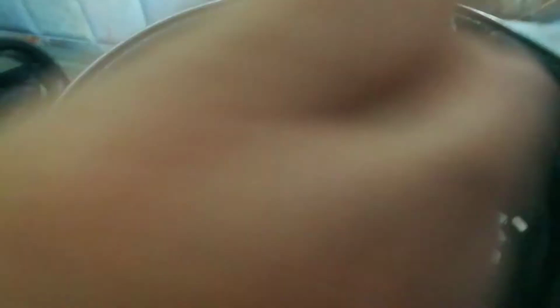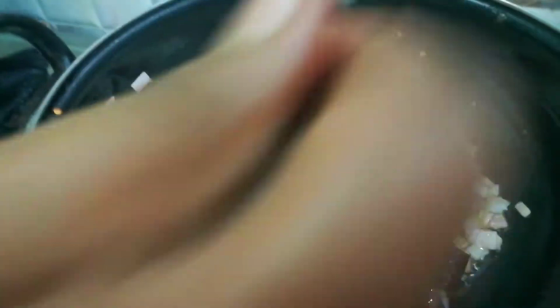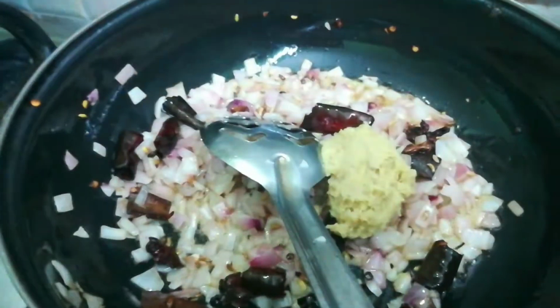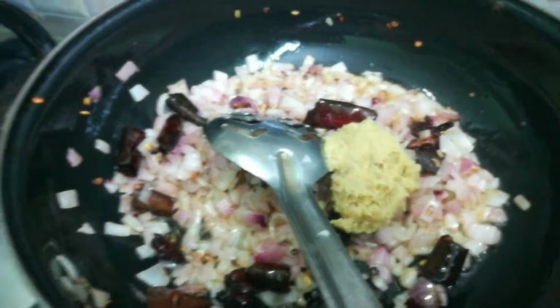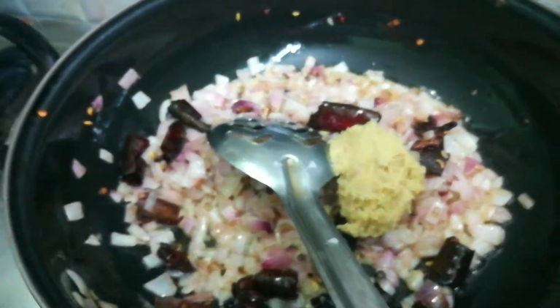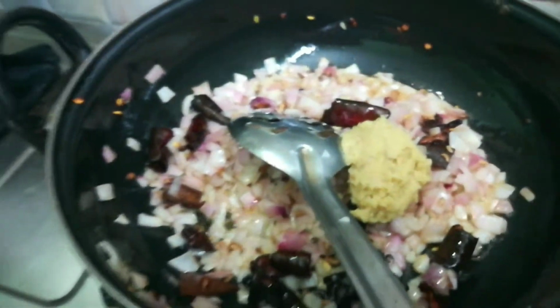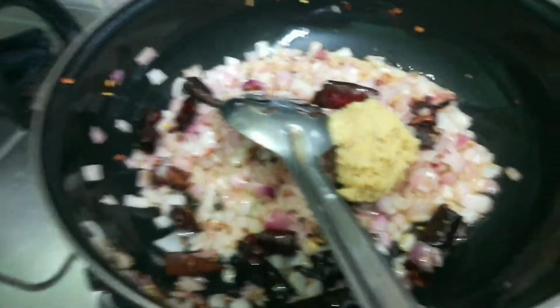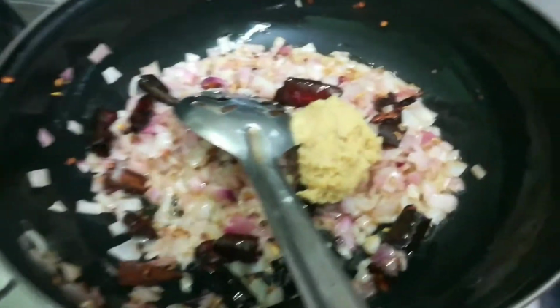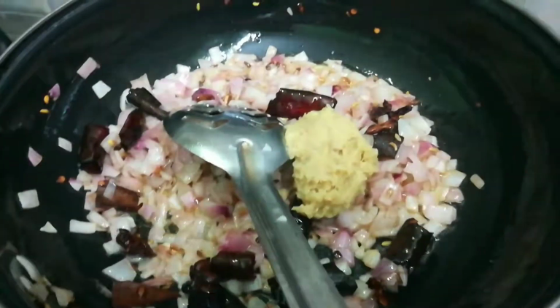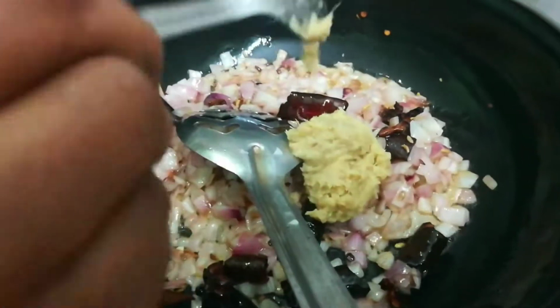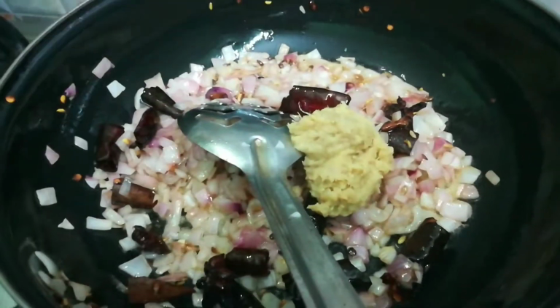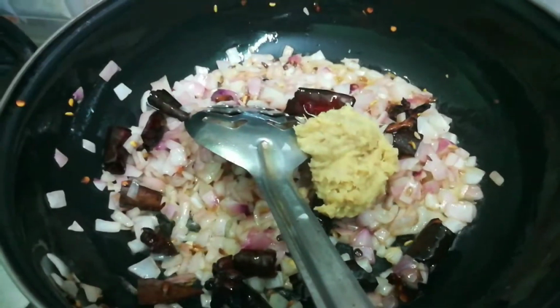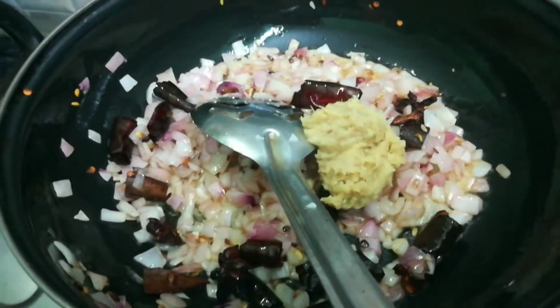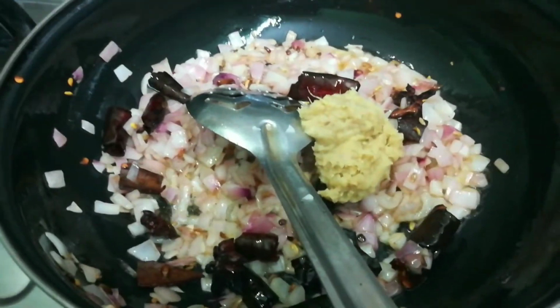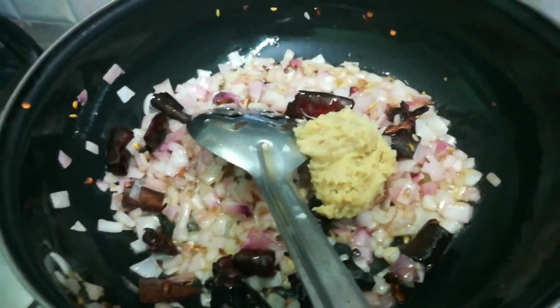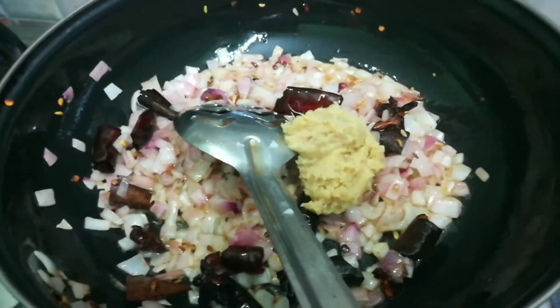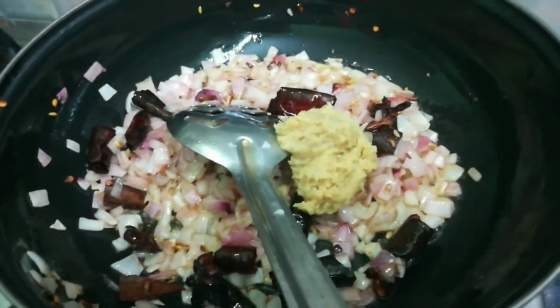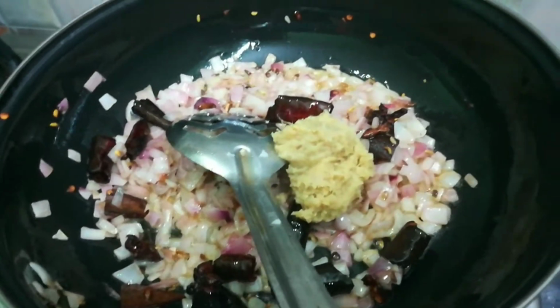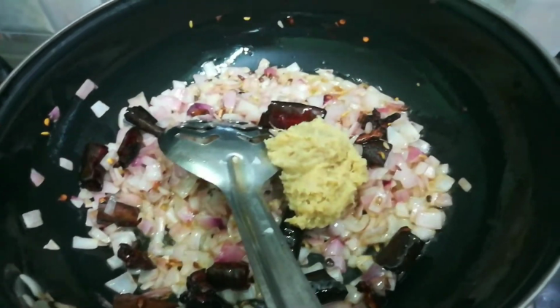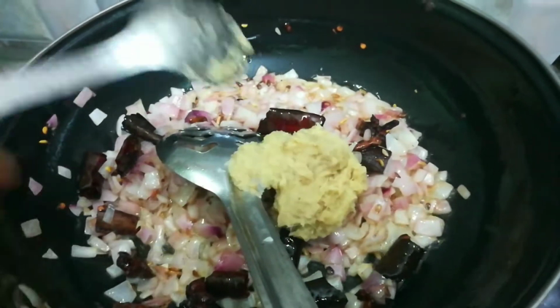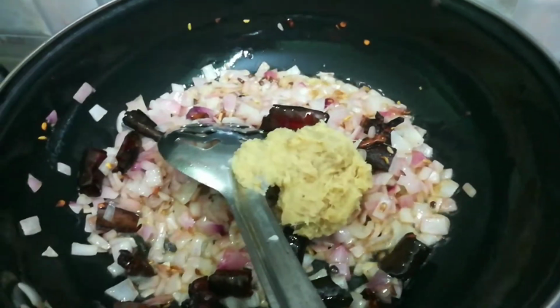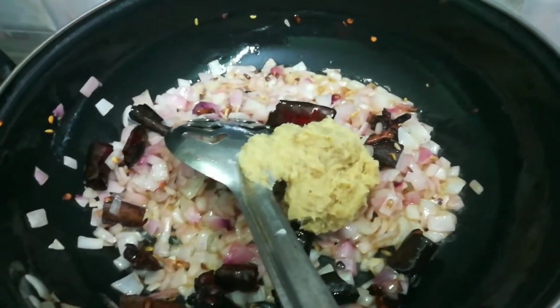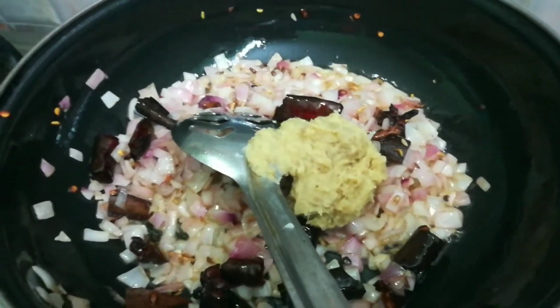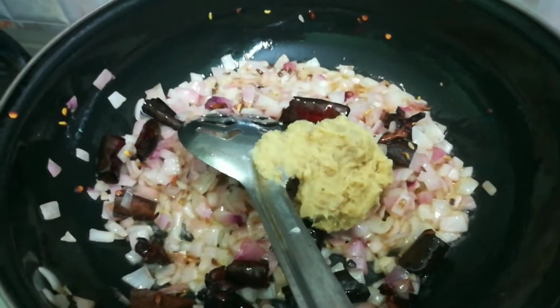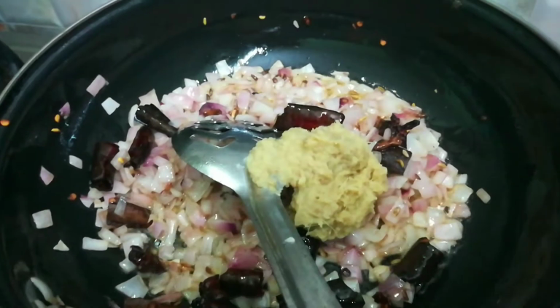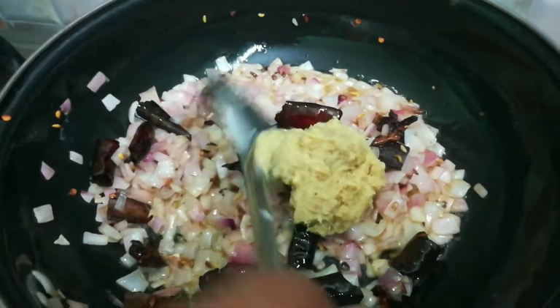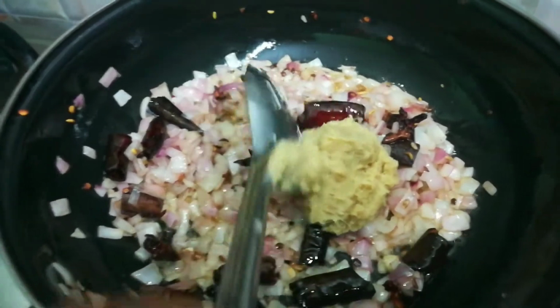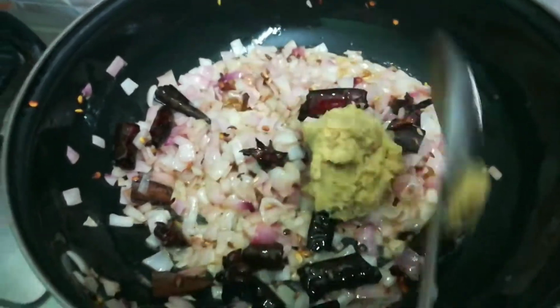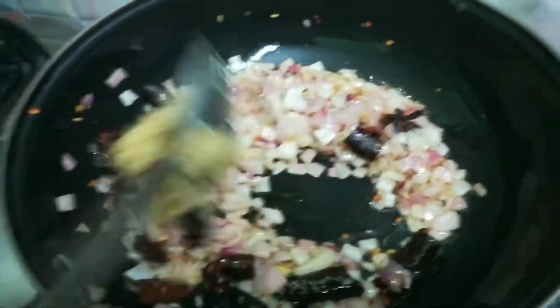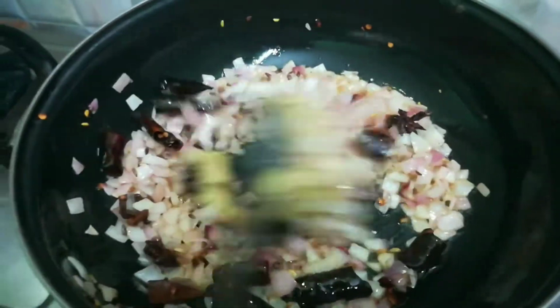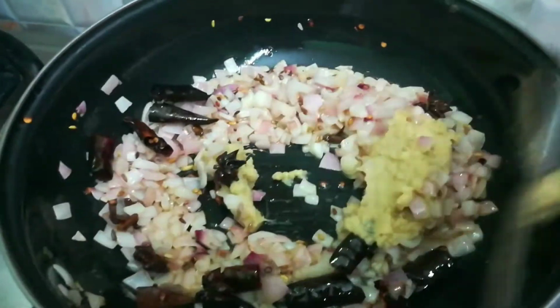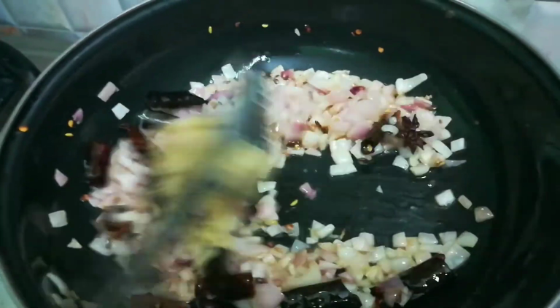You will be able to bake it in one week. Have you put the food in? Yes, it's ready.